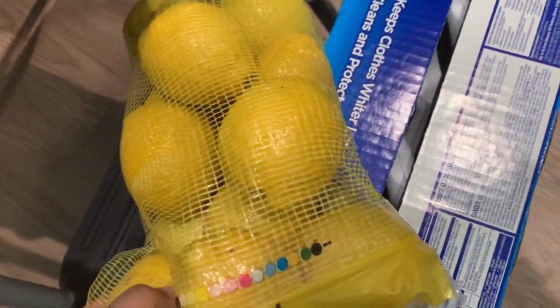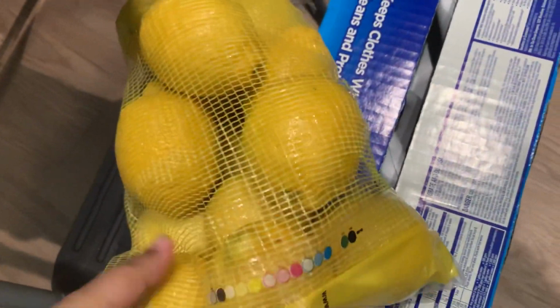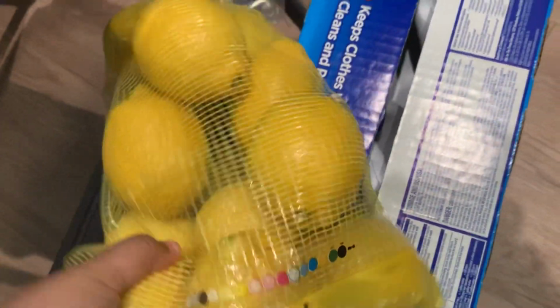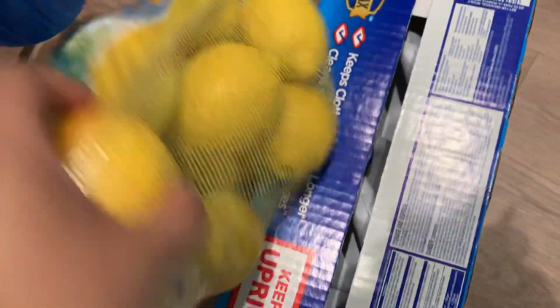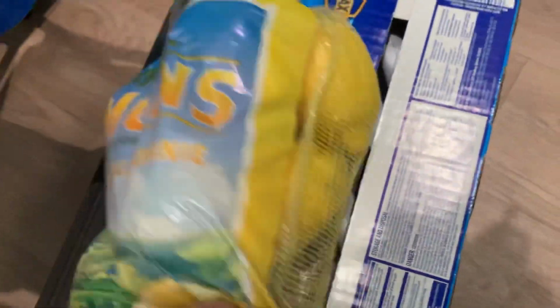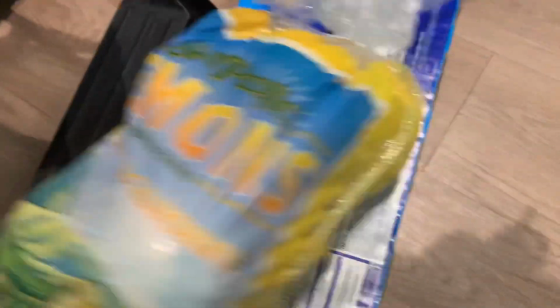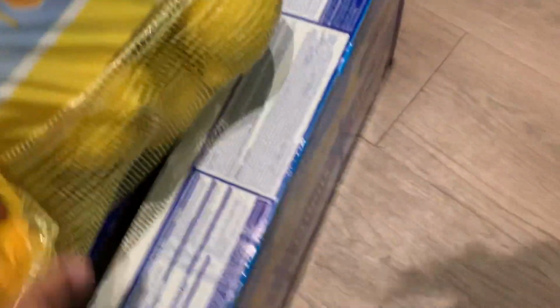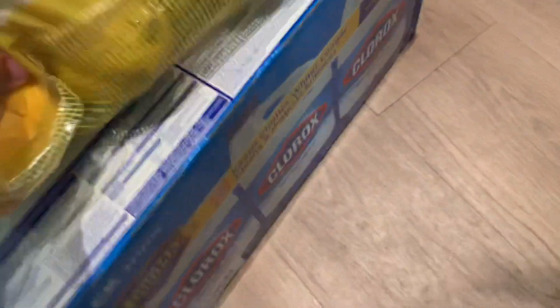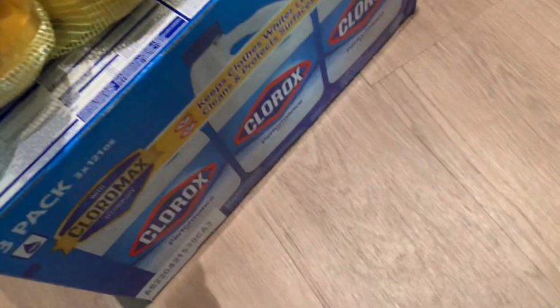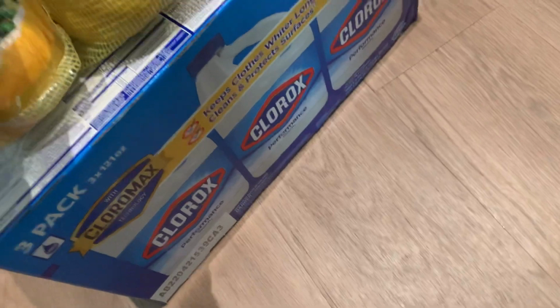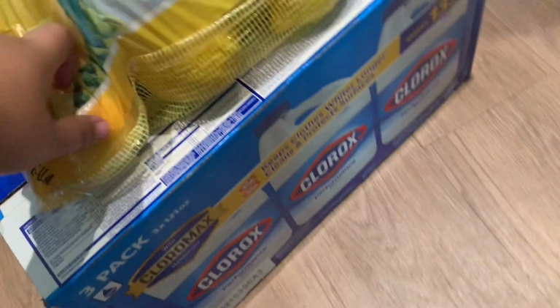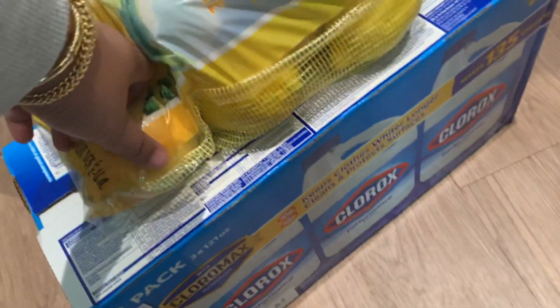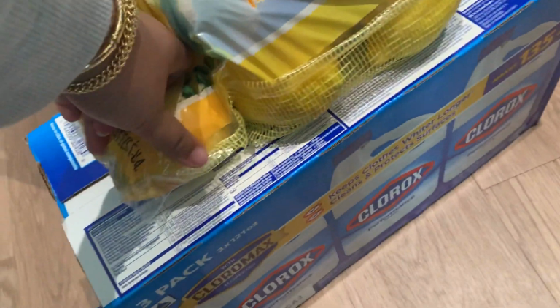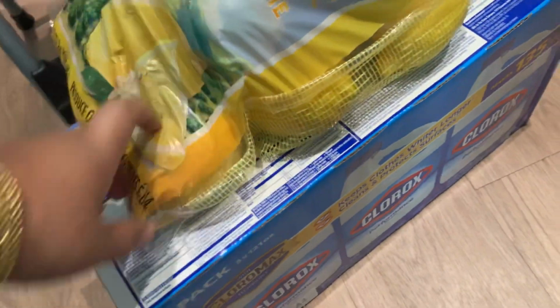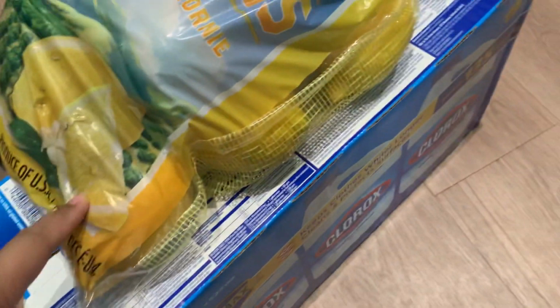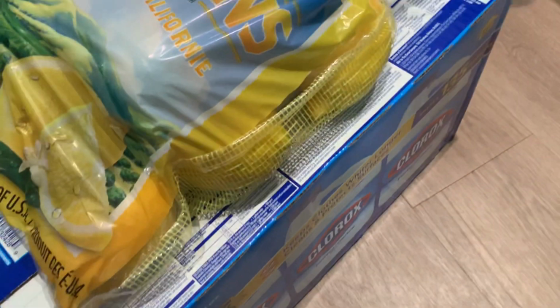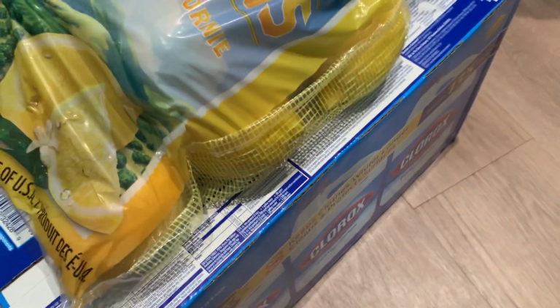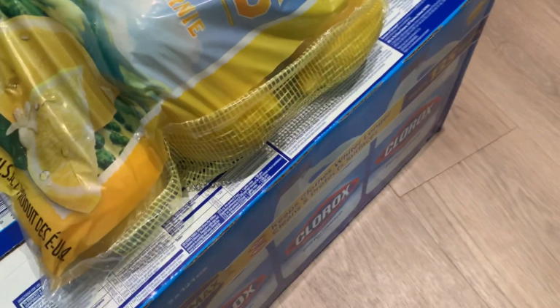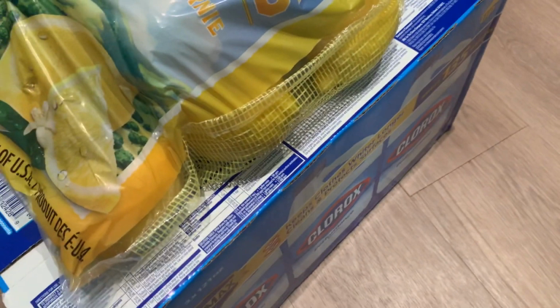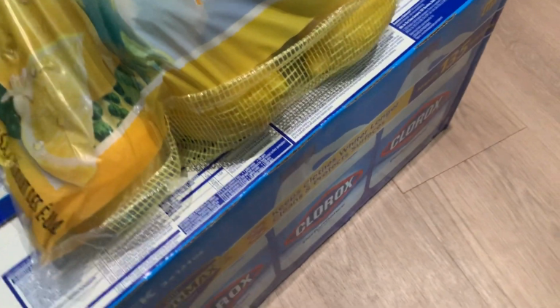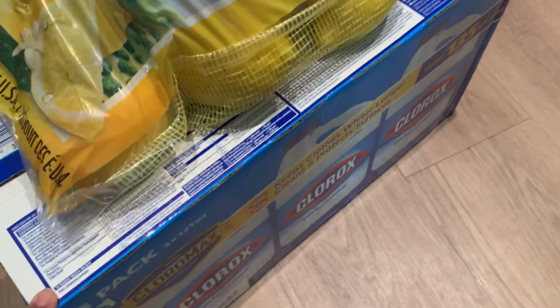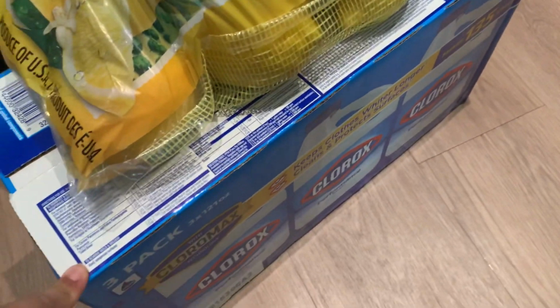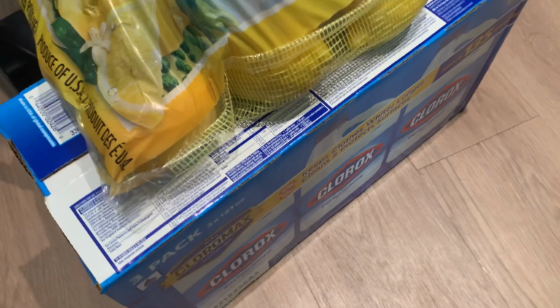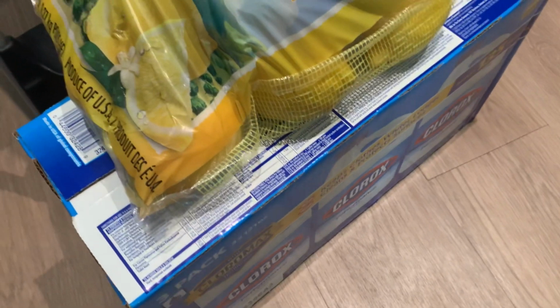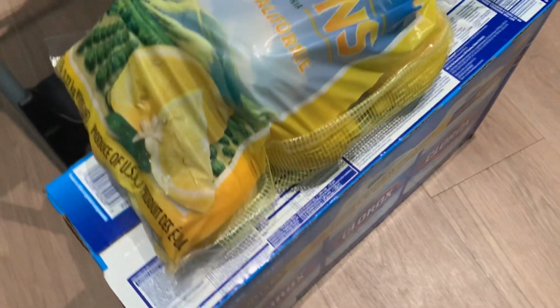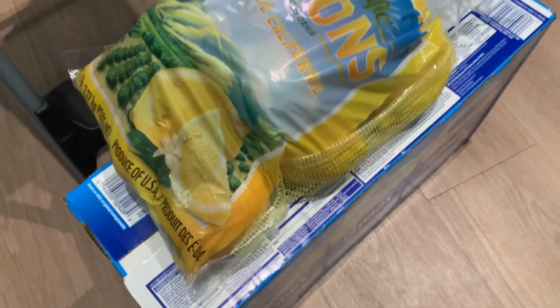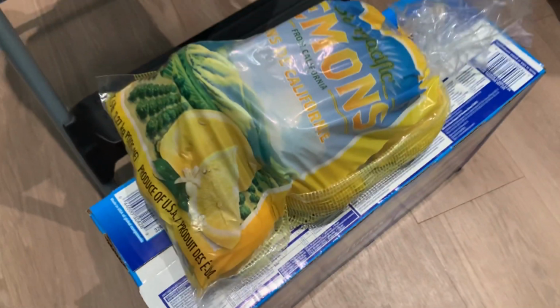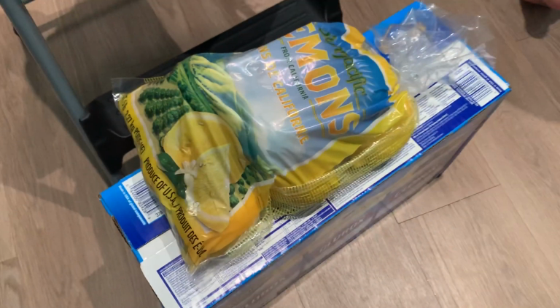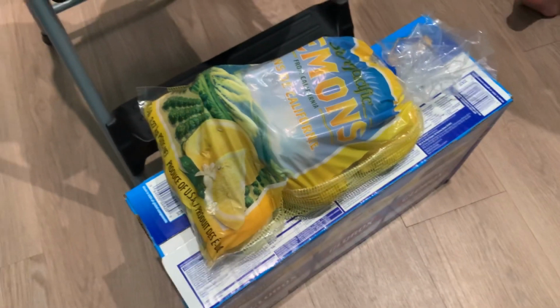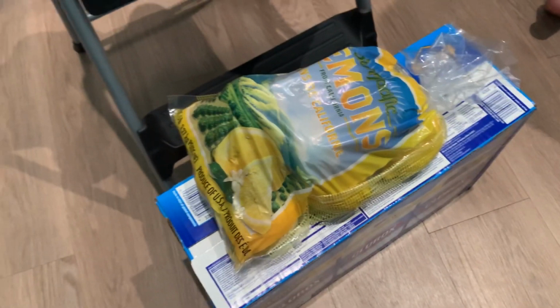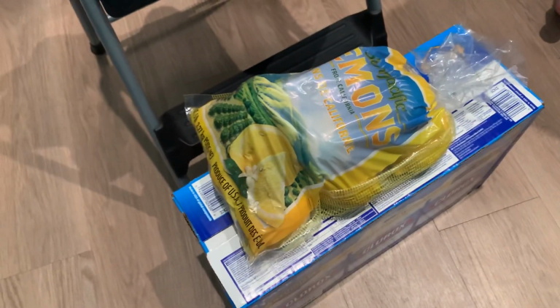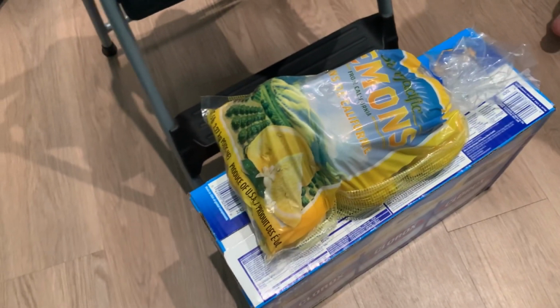I also got a box of the Clorox bleach — can never have enough around the house. Not for cooking, sorry — for cleaning, laundry.